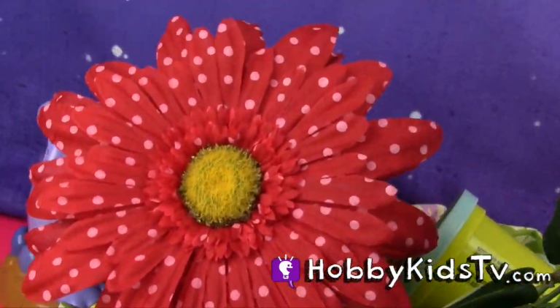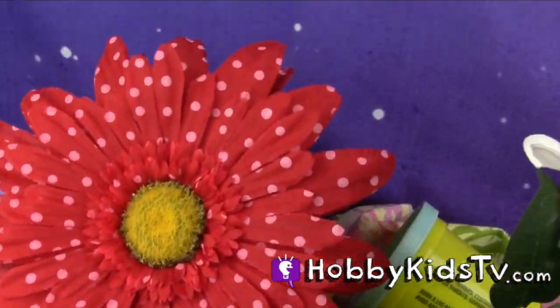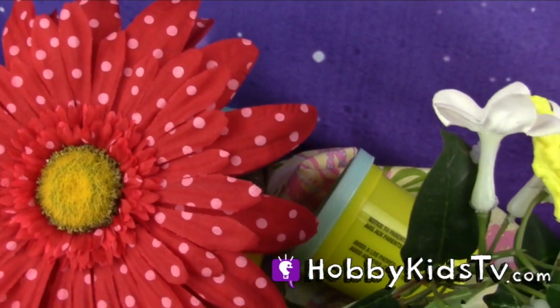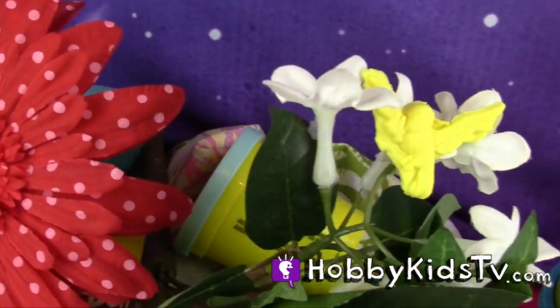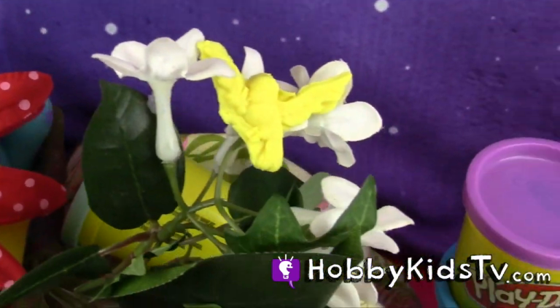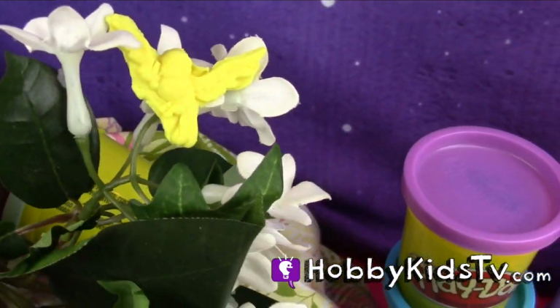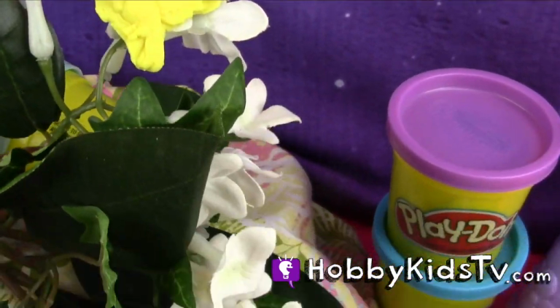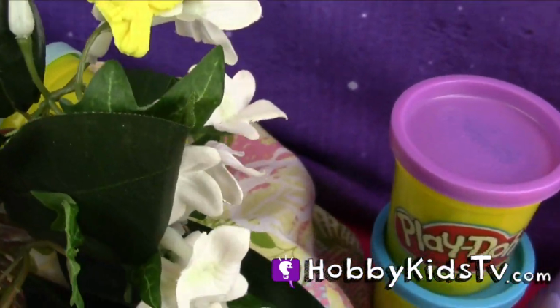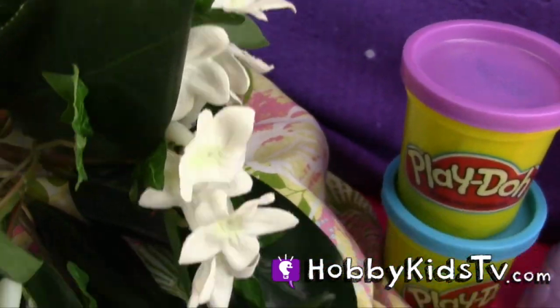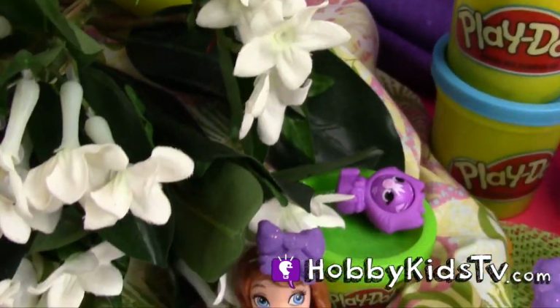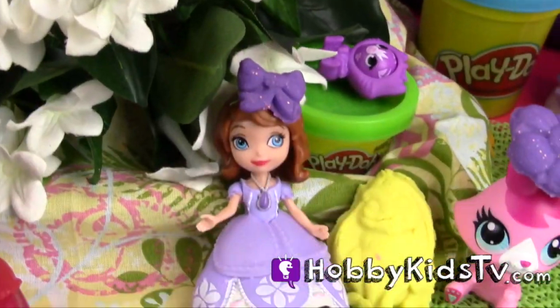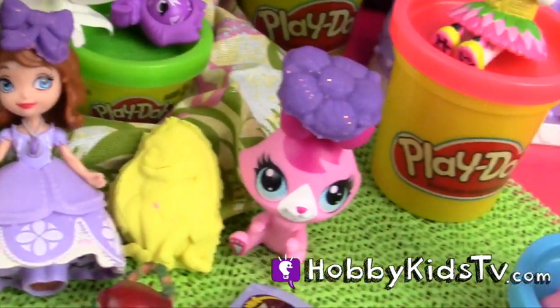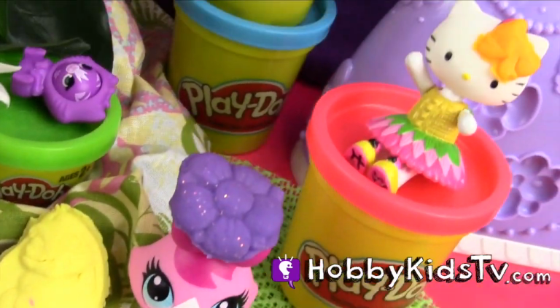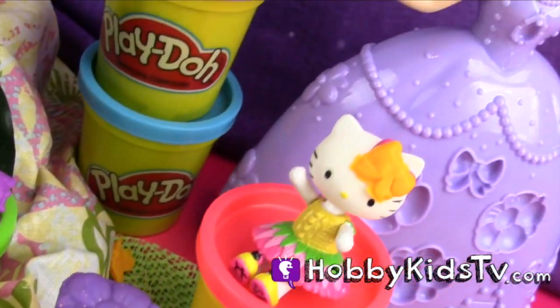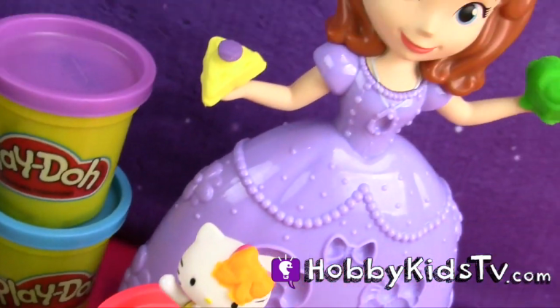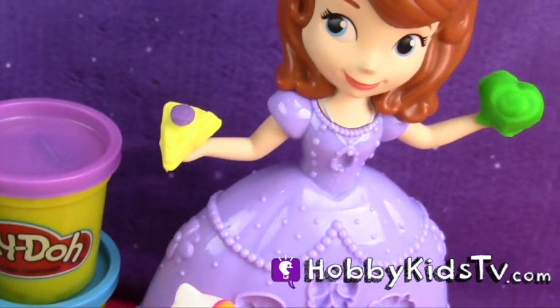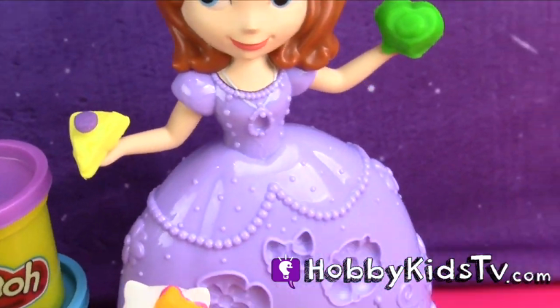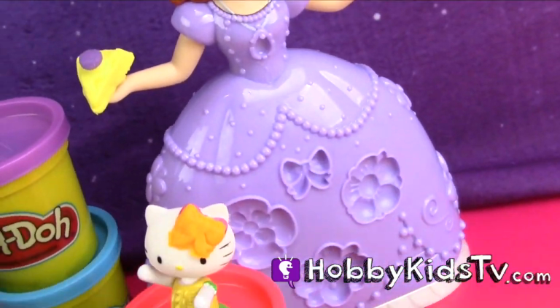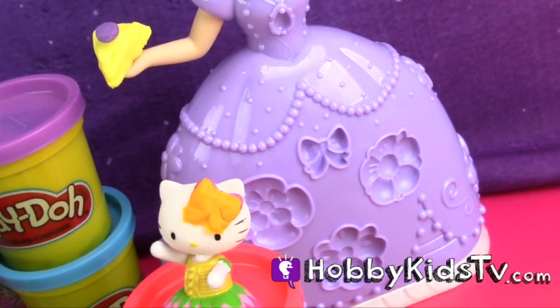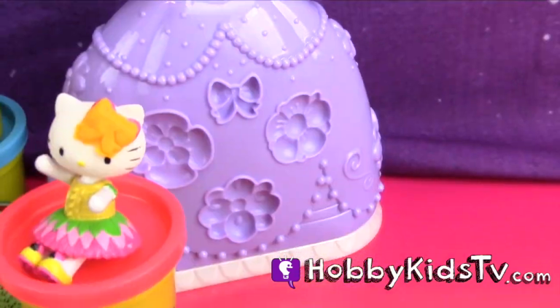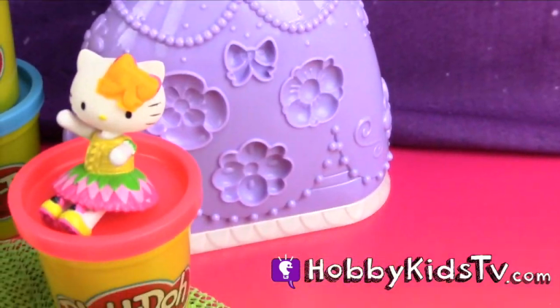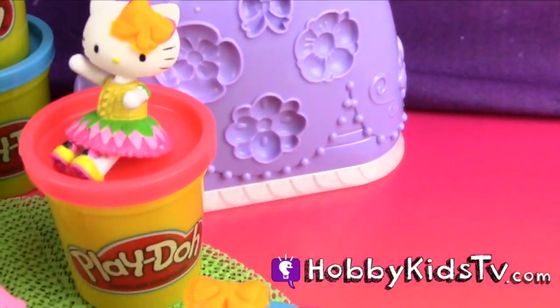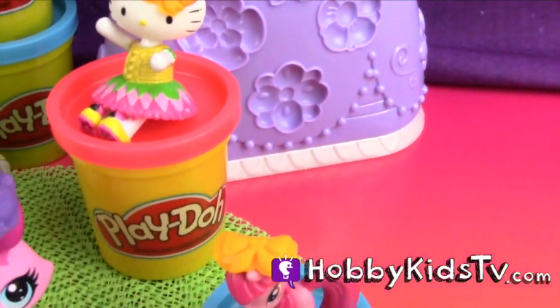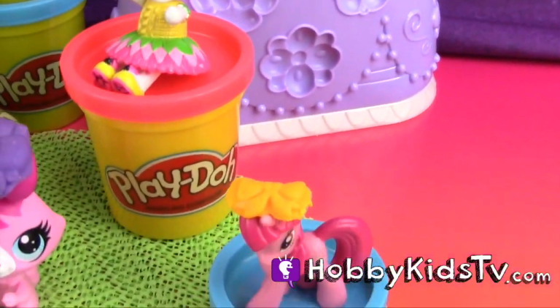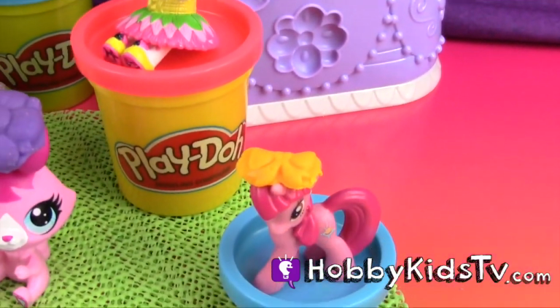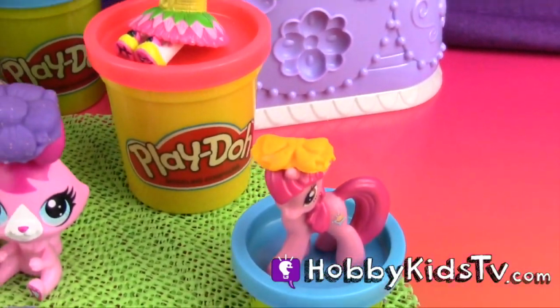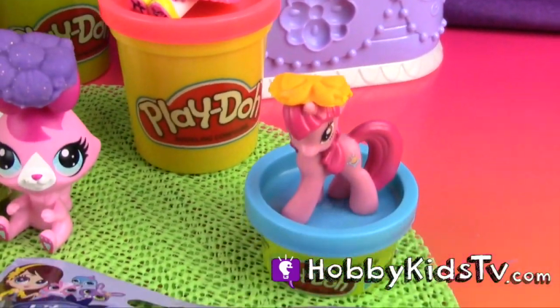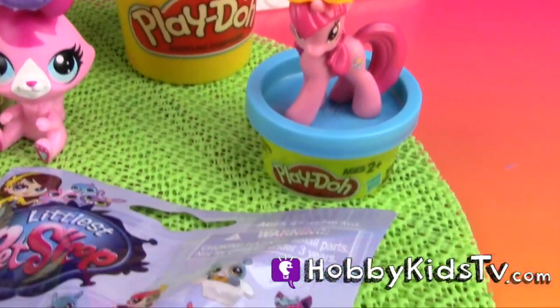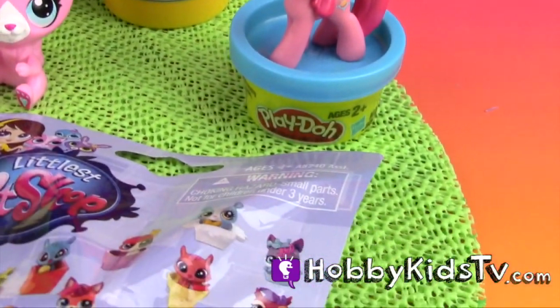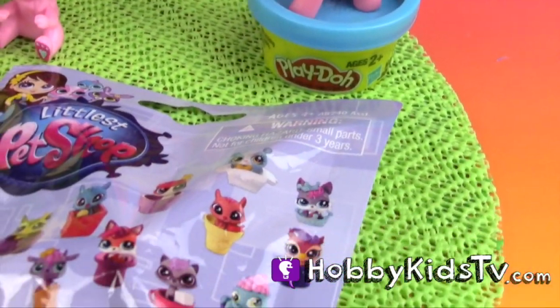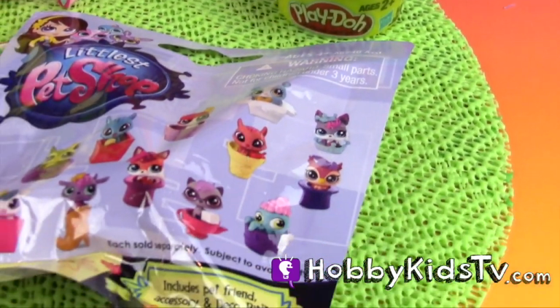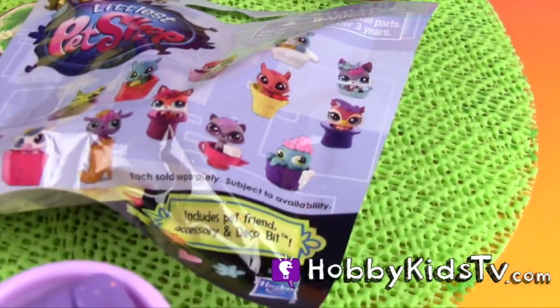There have been reports of mysterious creatures lurking in the neighborhood. Please be aware and be cautious when outdoors. Now for the weather with our weatherman, Sunny Delight. Take it away, Sunny.